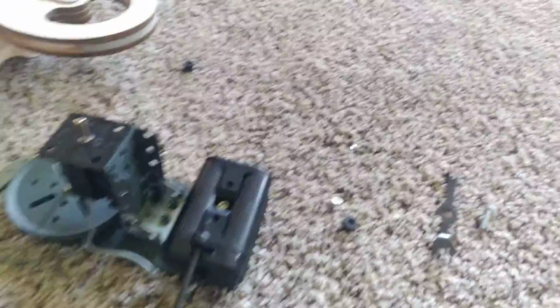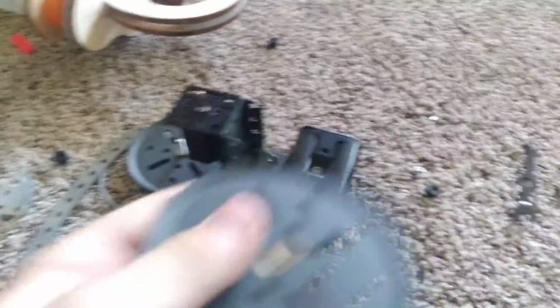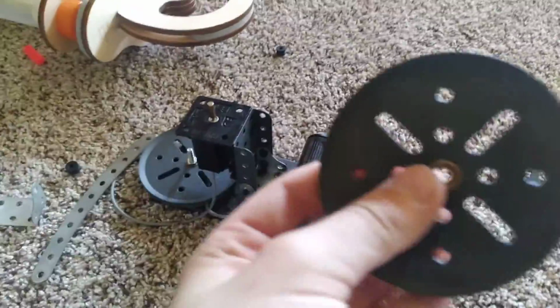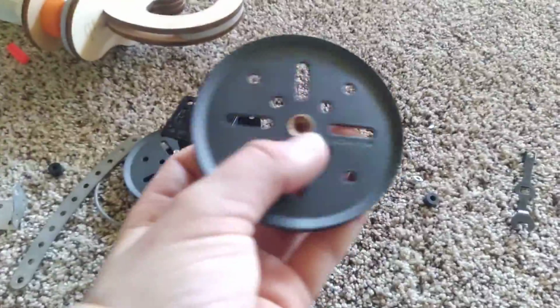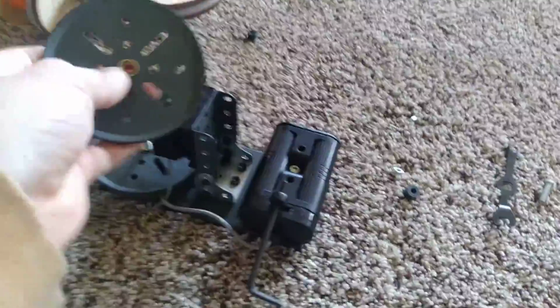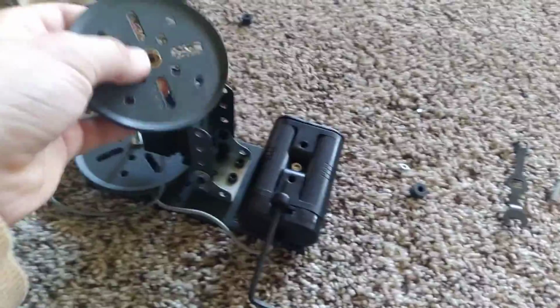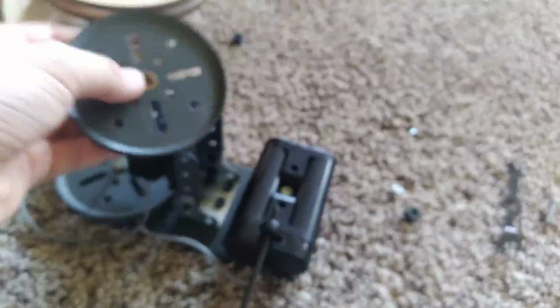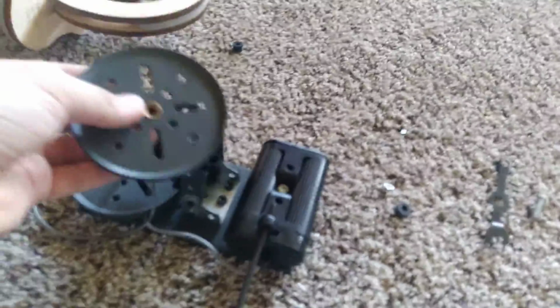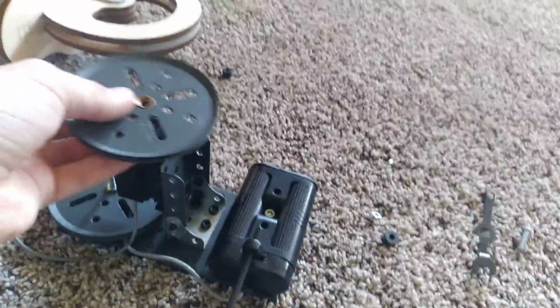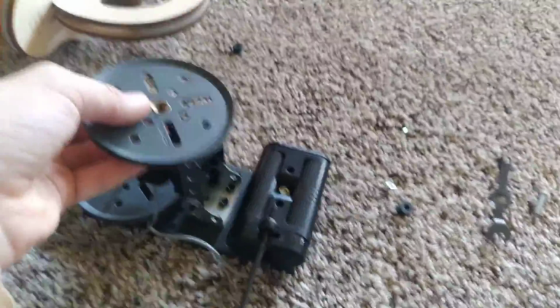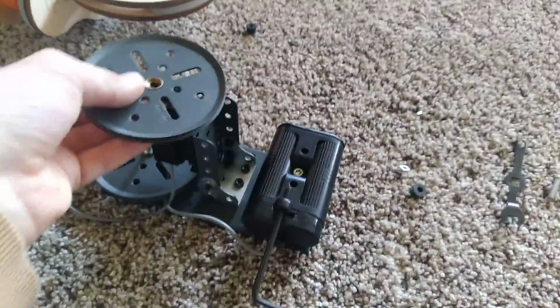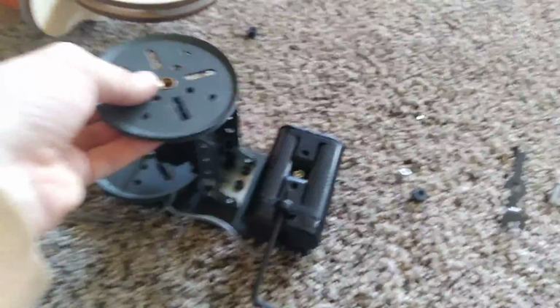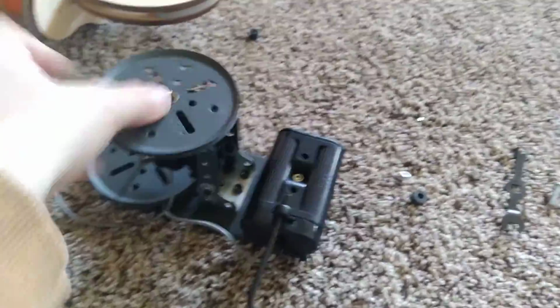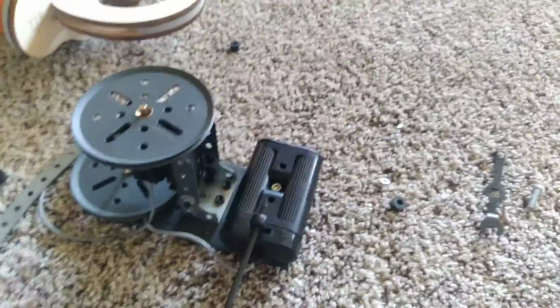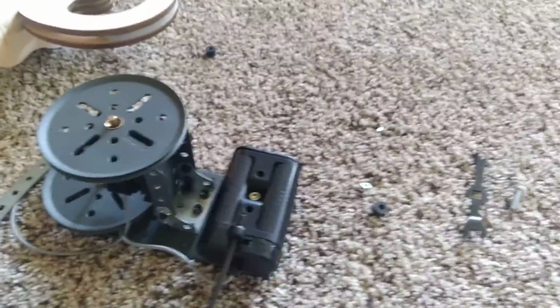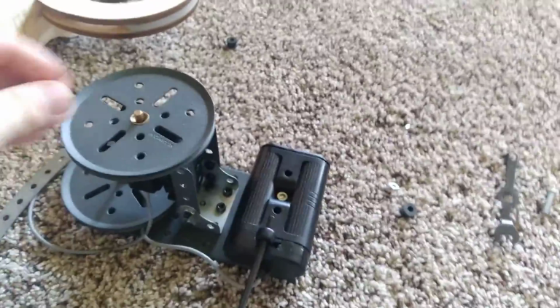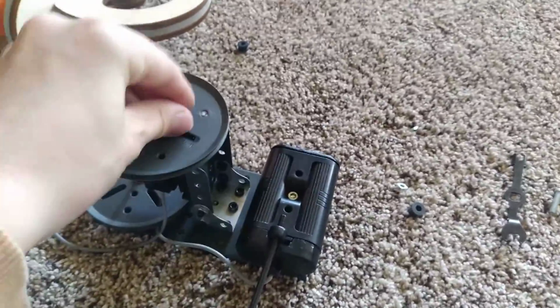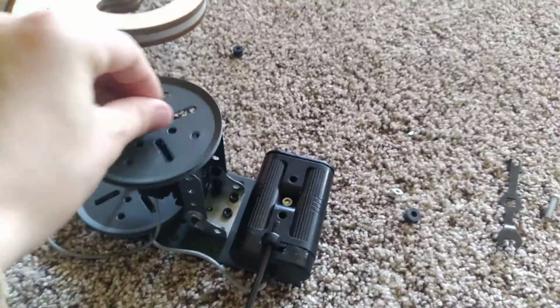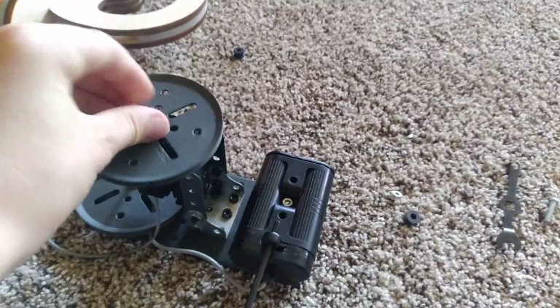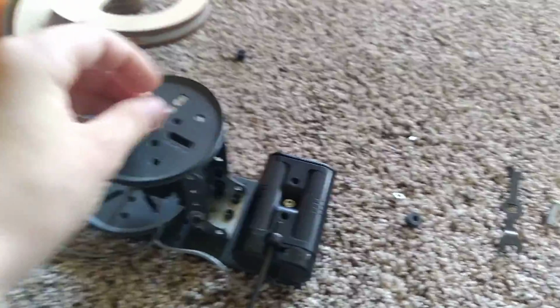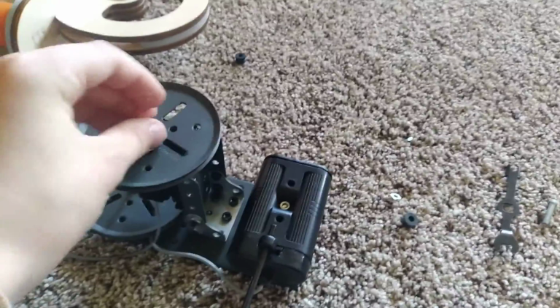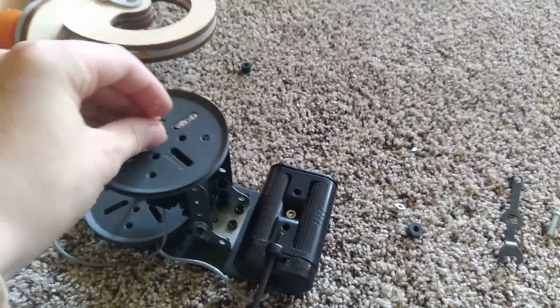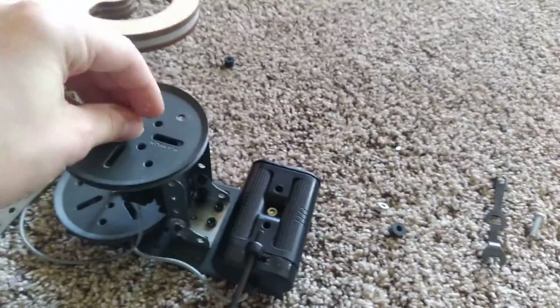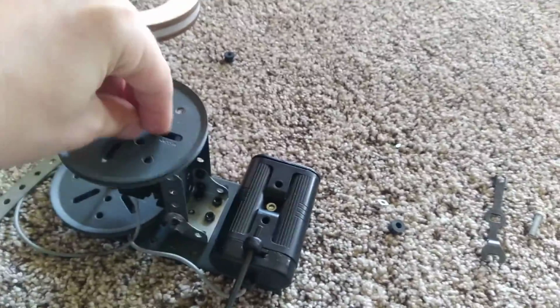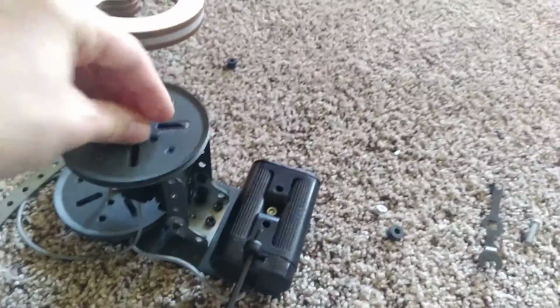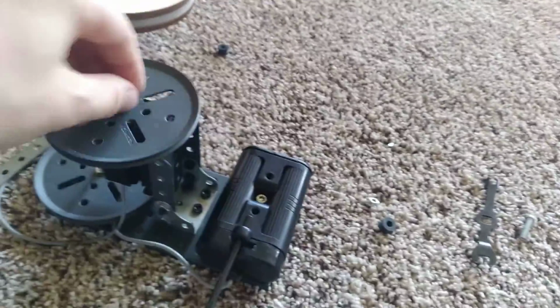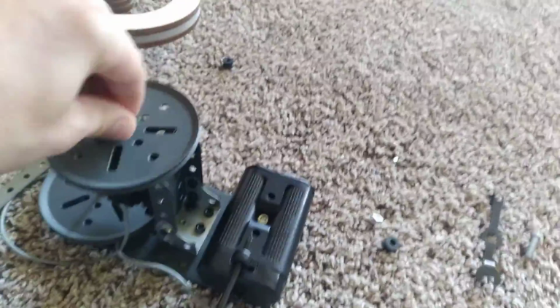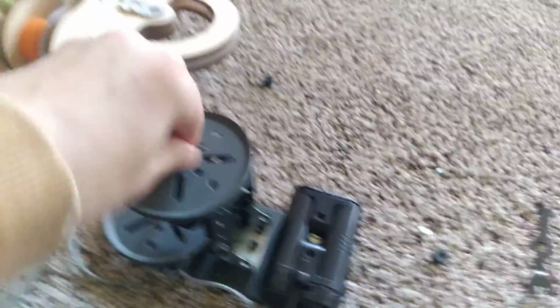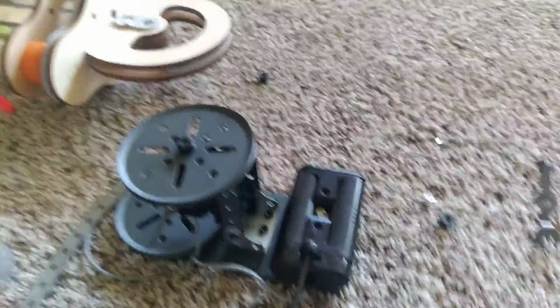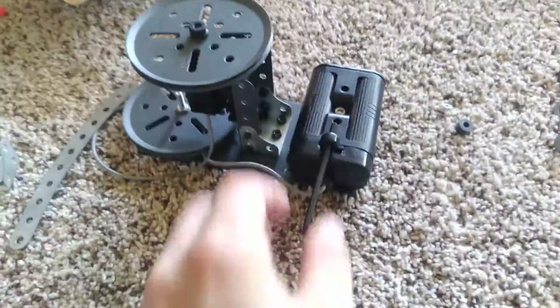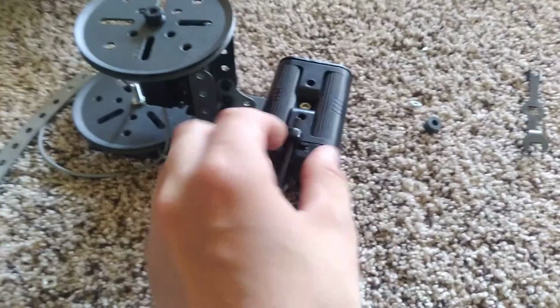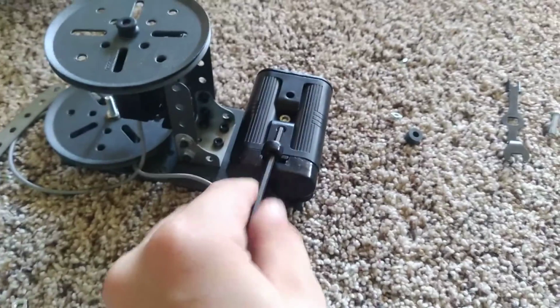And now we're gonna try this. Let's see how this works. I'll get on it there. As you can see, I've upgraded it.